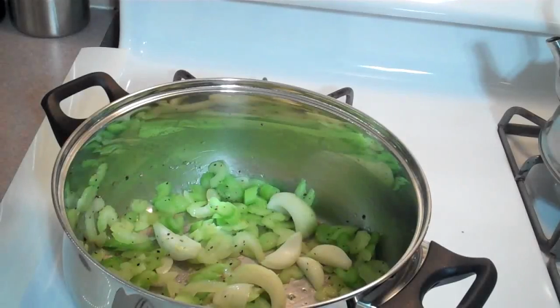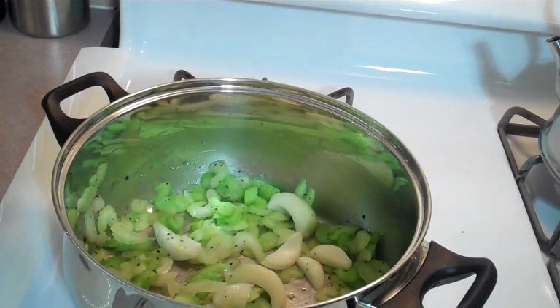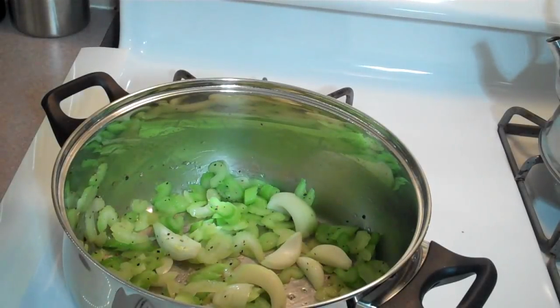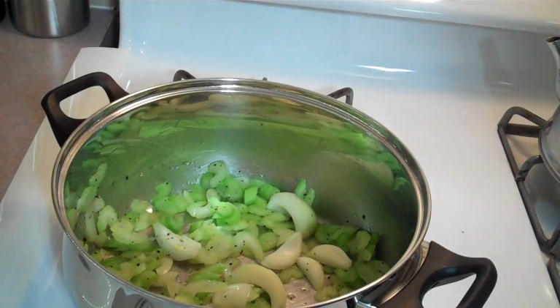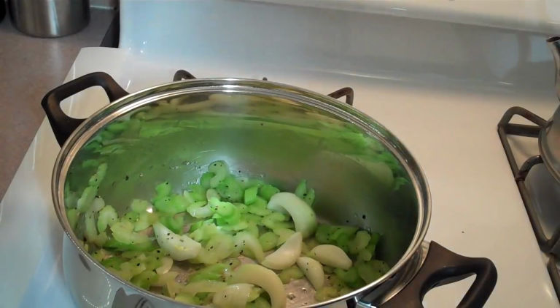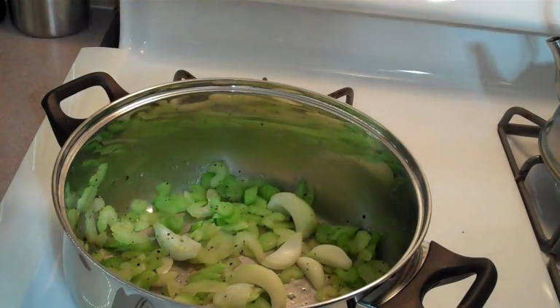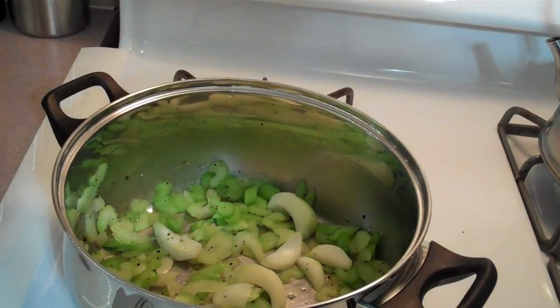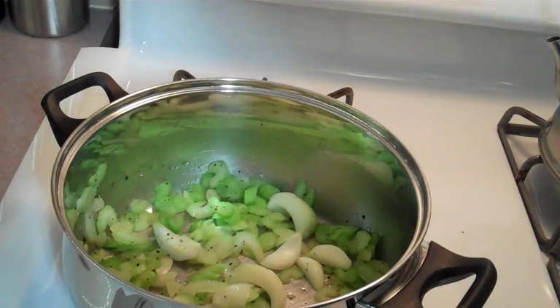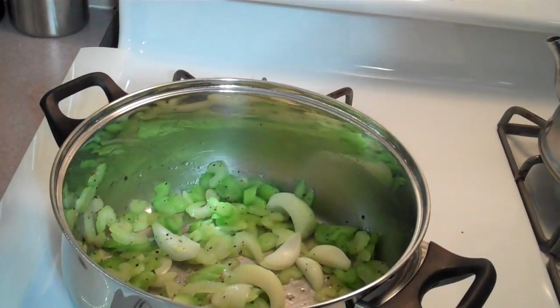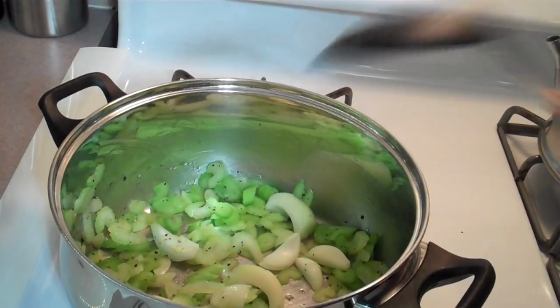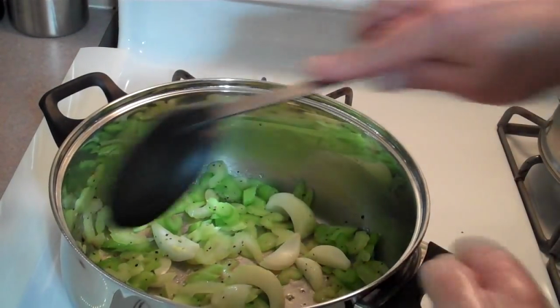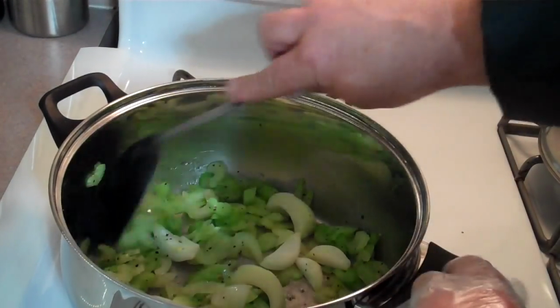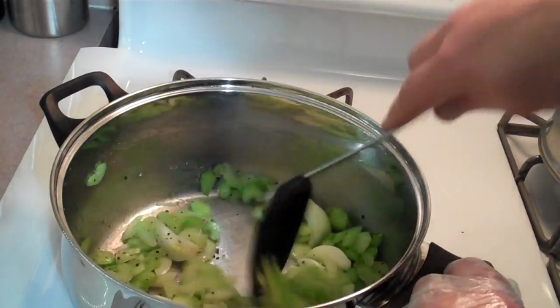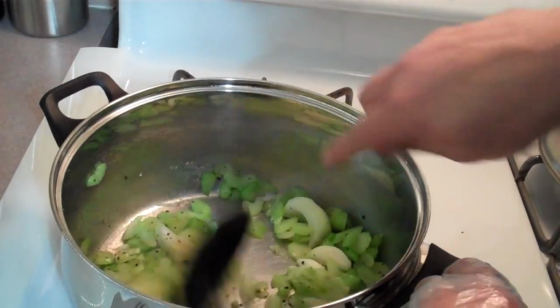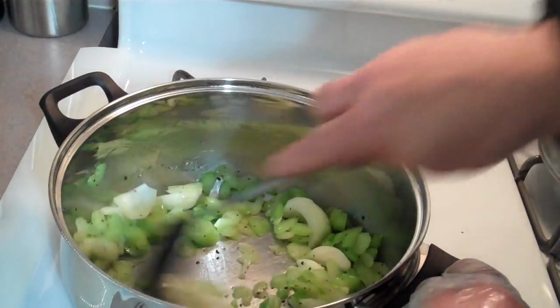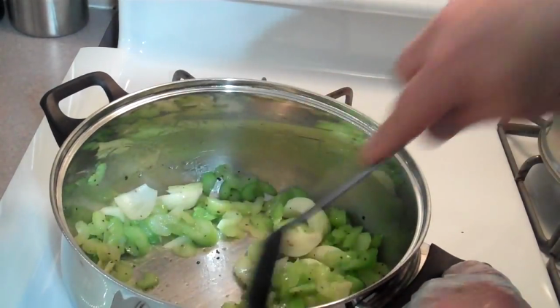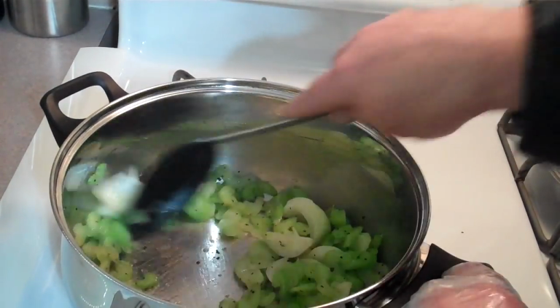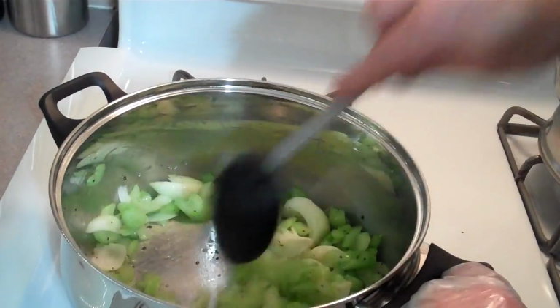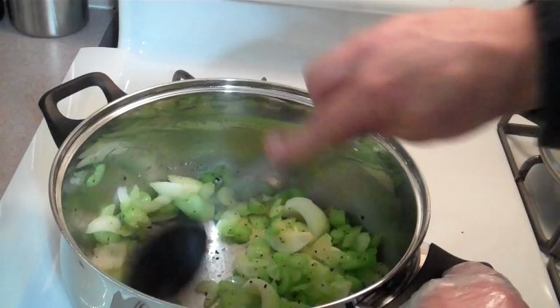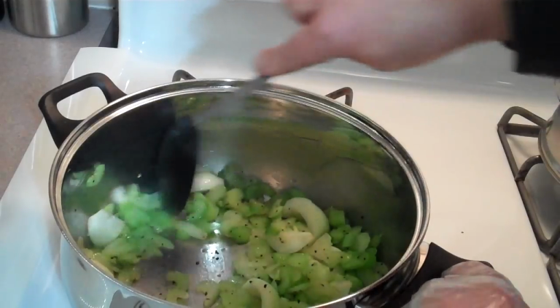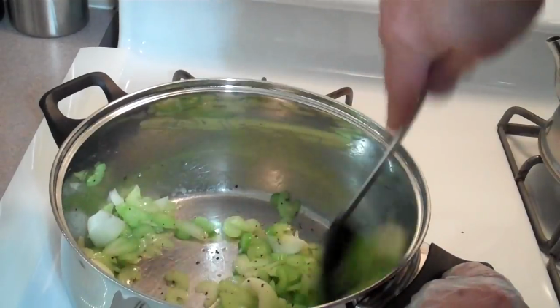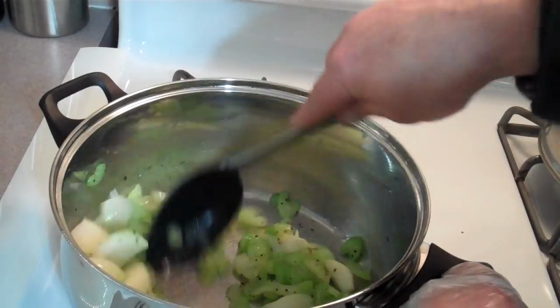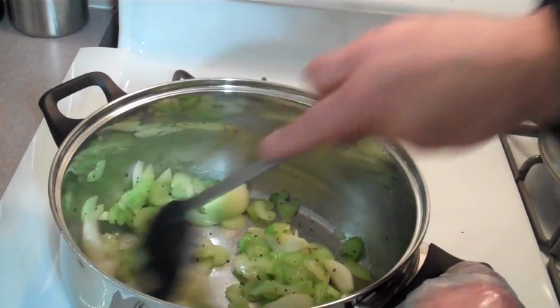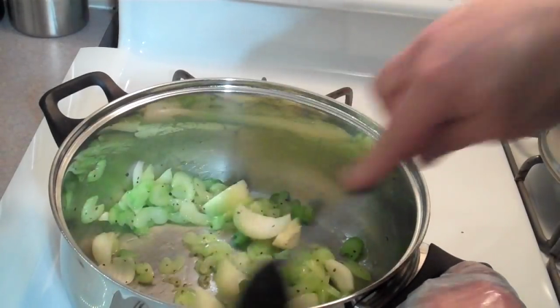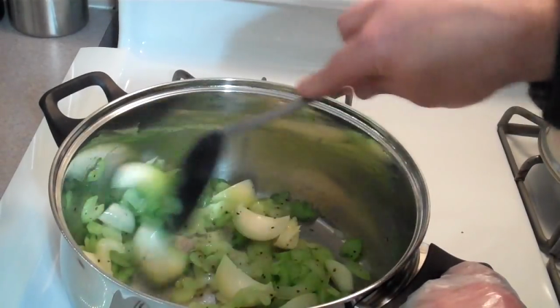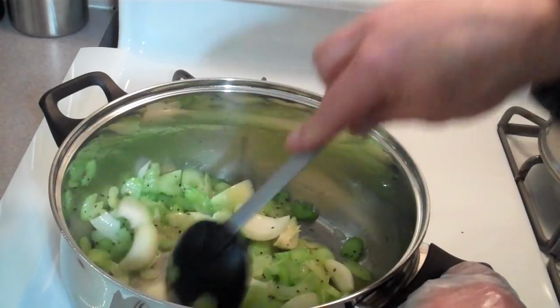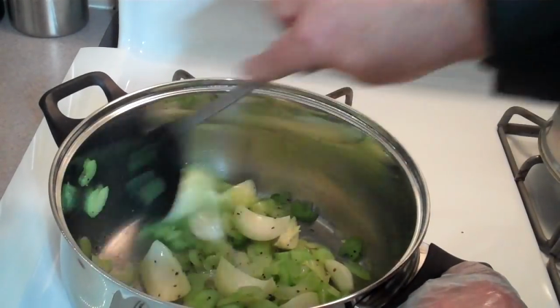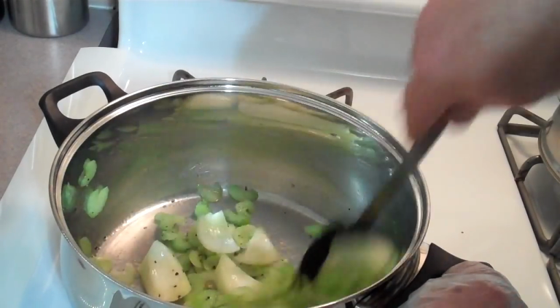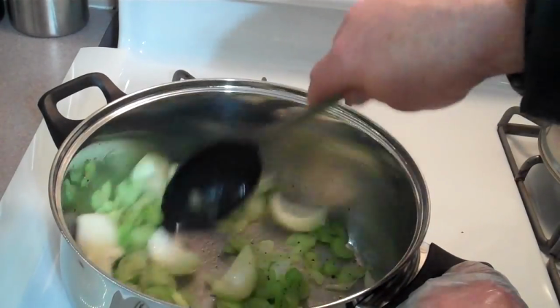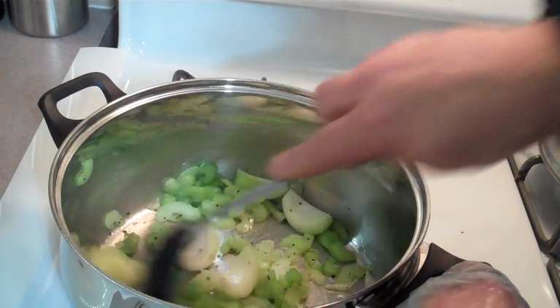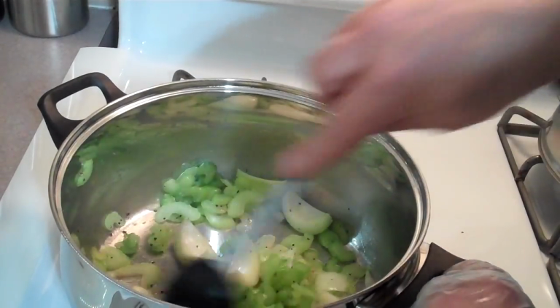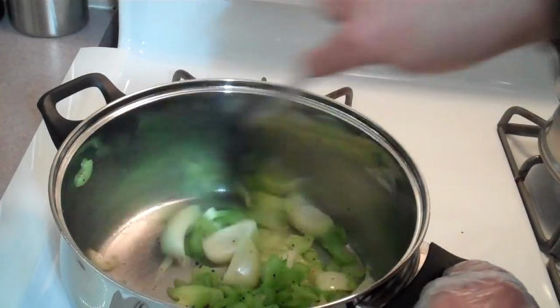Hello everybody, welcome to another version of Cooking with Tony. Today we're going to make some turkey rice soup.